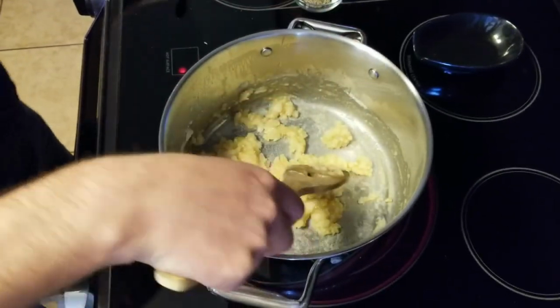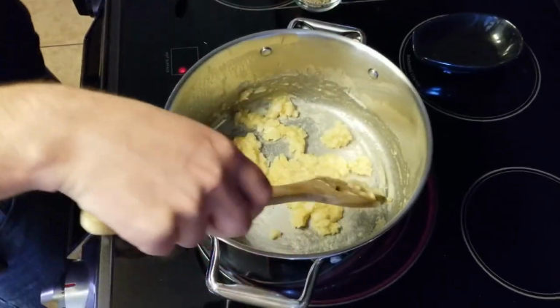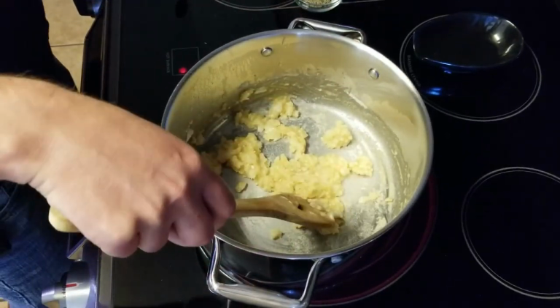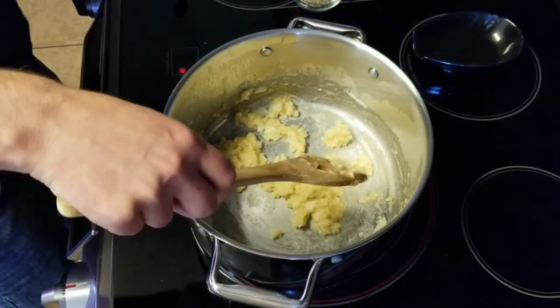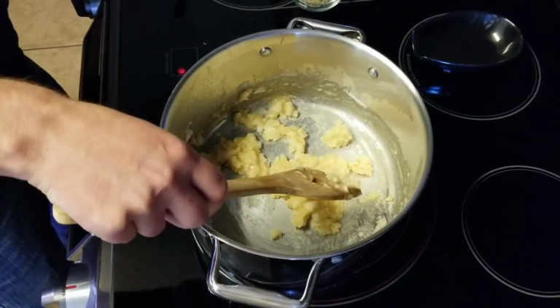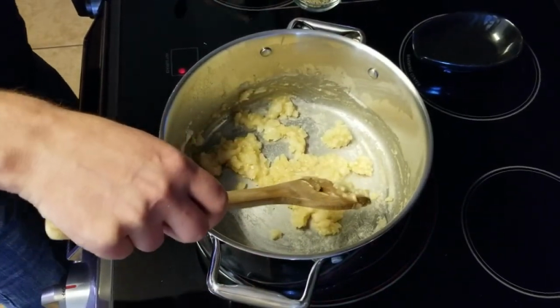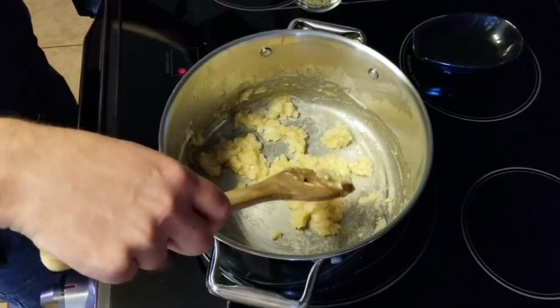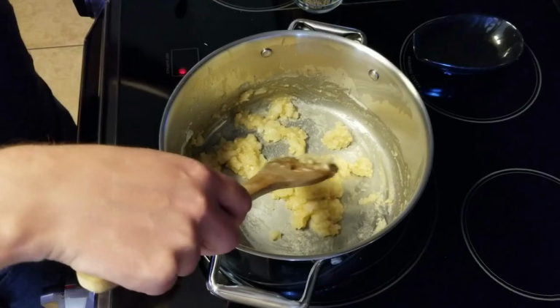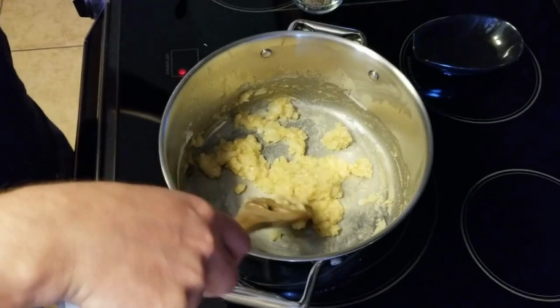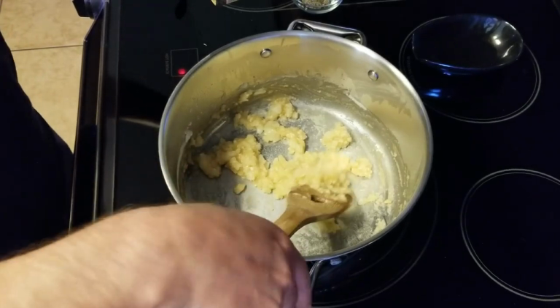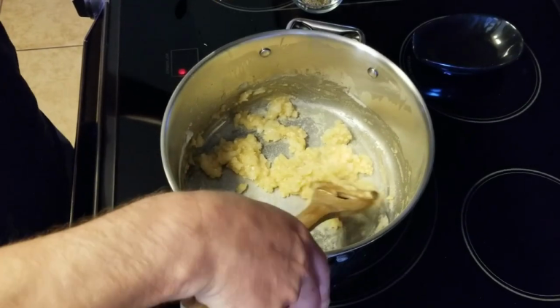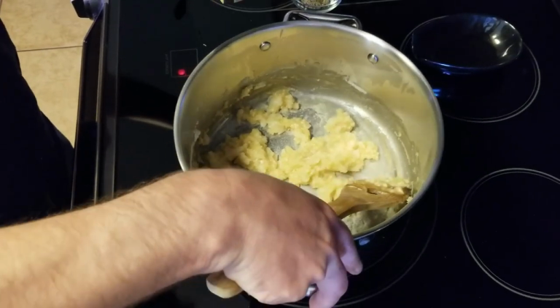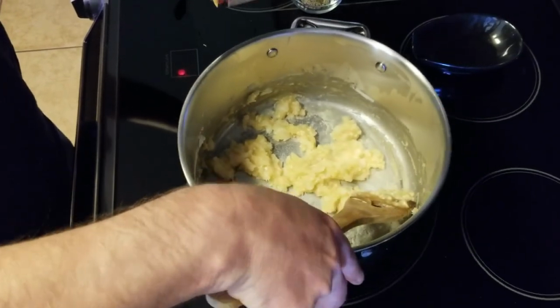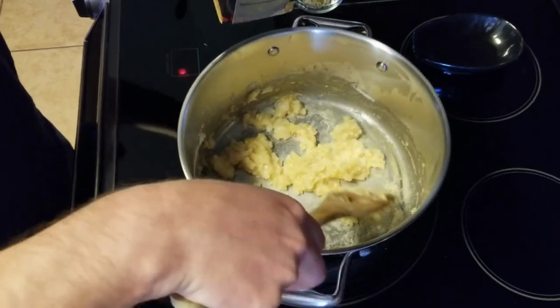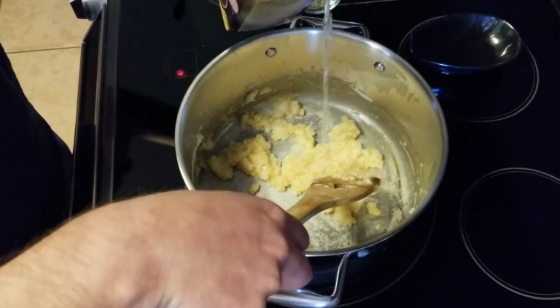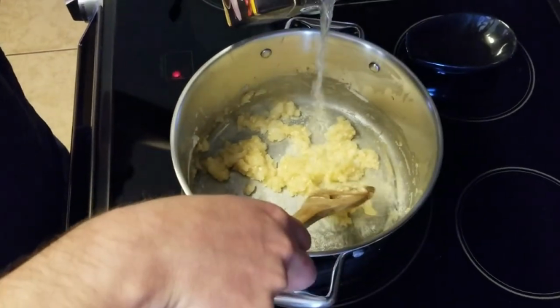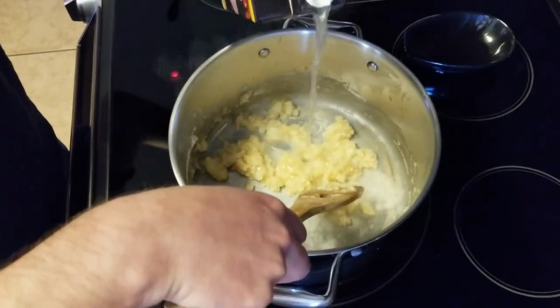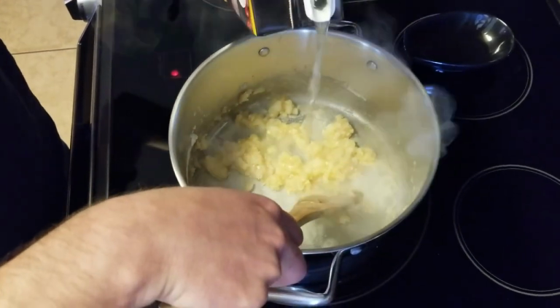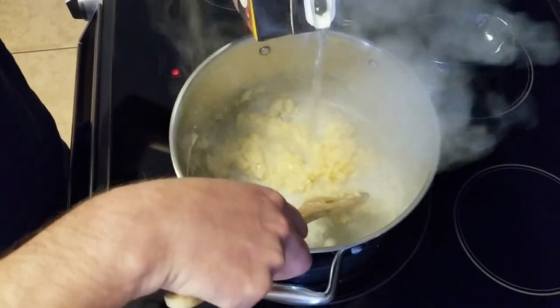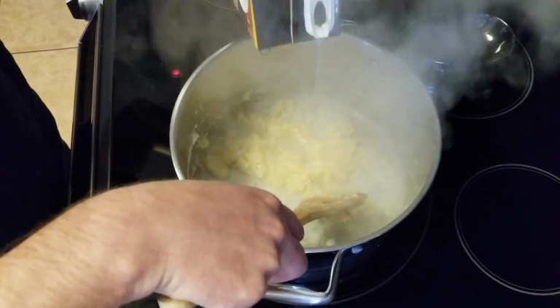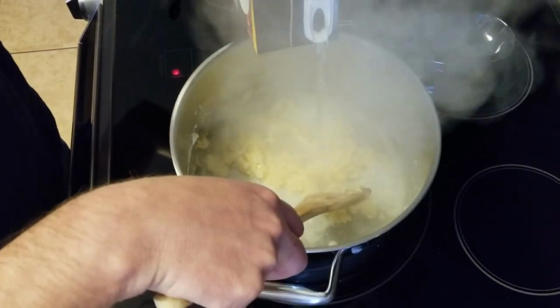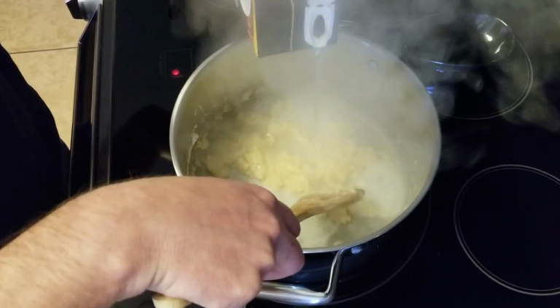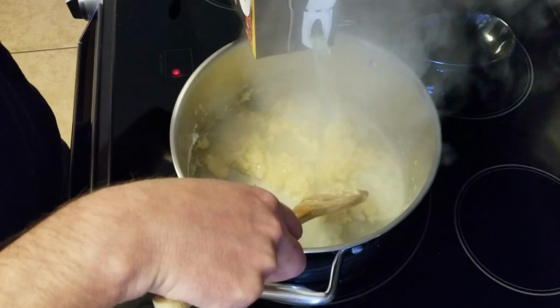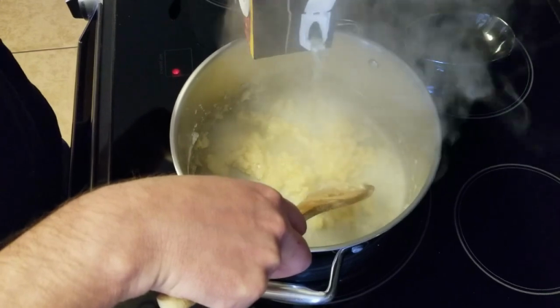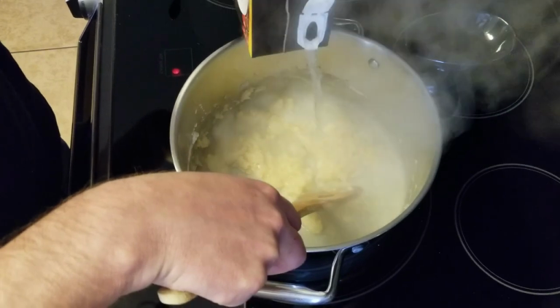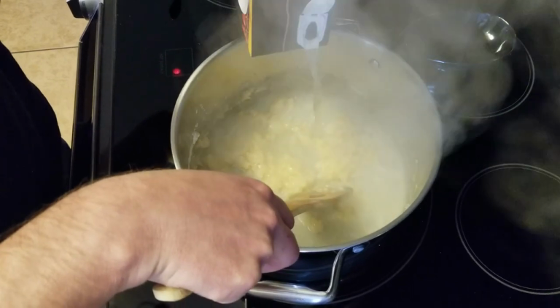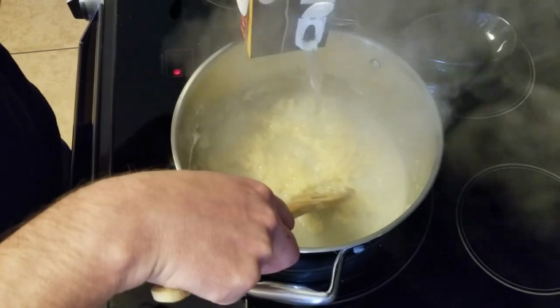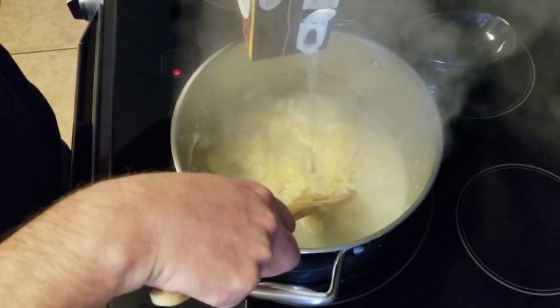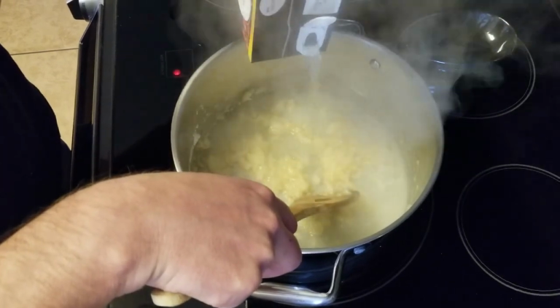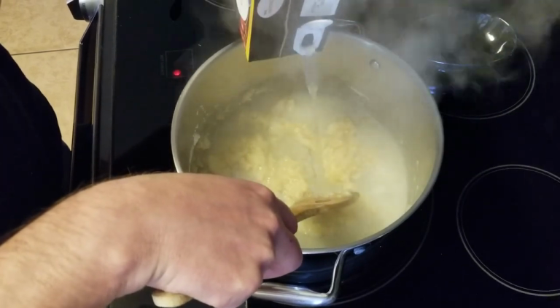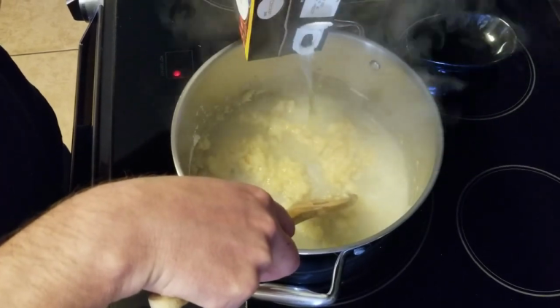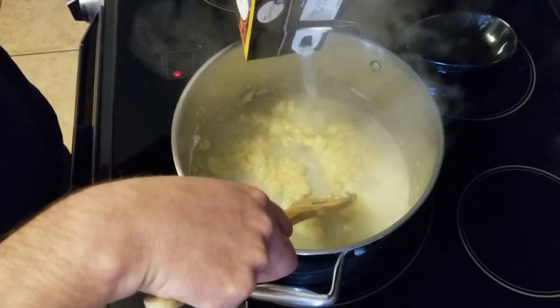You'll know when the roux is ready when it starts to expand a little bit and reliquify around the edges. At this point, we'll add our six cups of chicken broth and stir until the roux mixture breaks apart and becomes uniform. Then we'll add our quarter teaspoon salt and a half teaspoon each of black pepper and caraway seed.